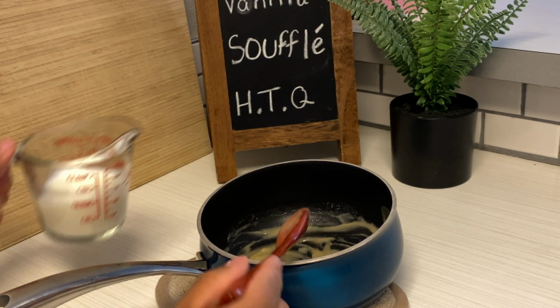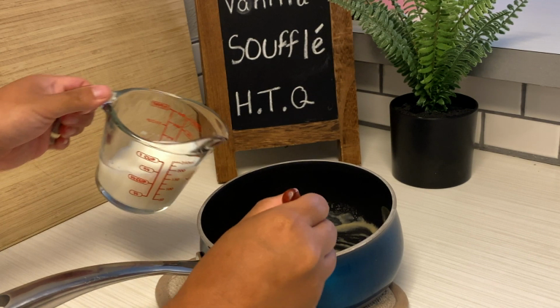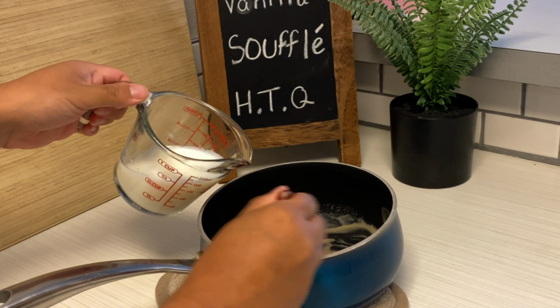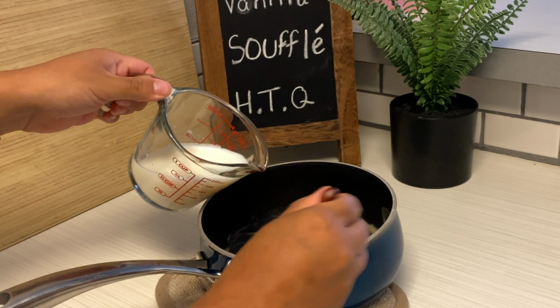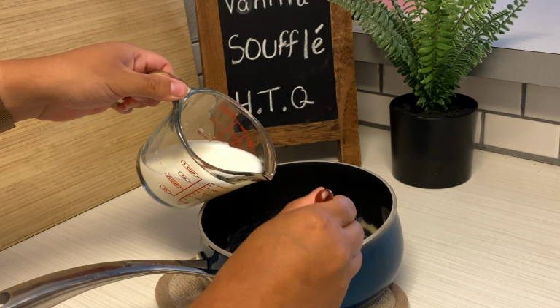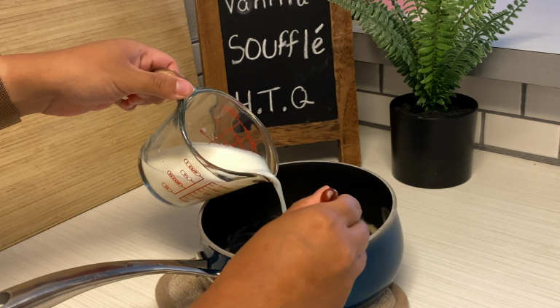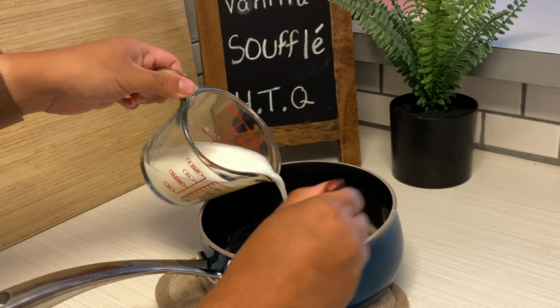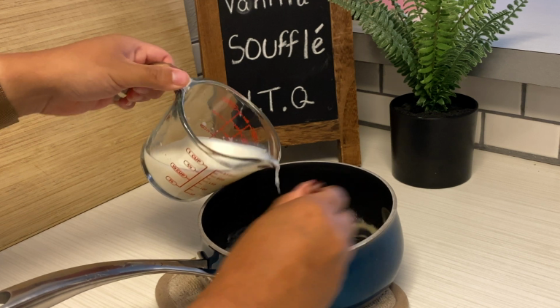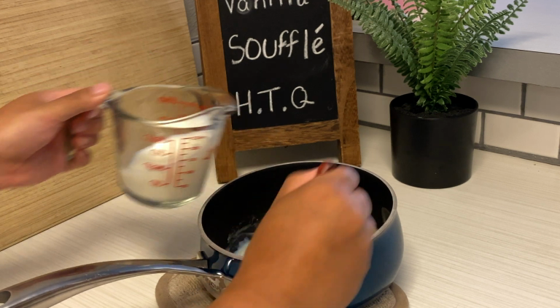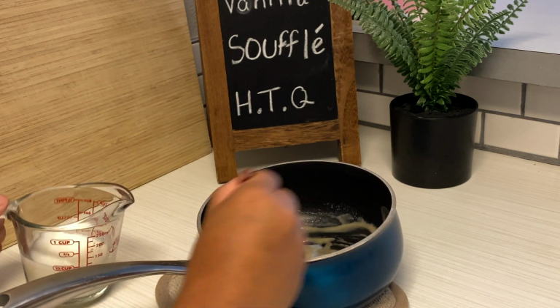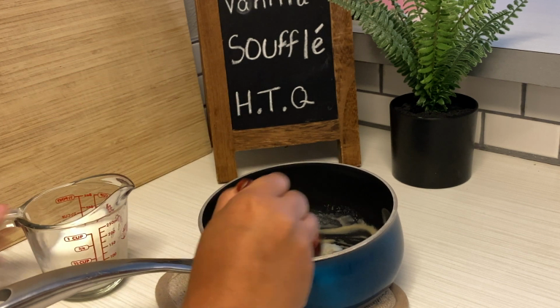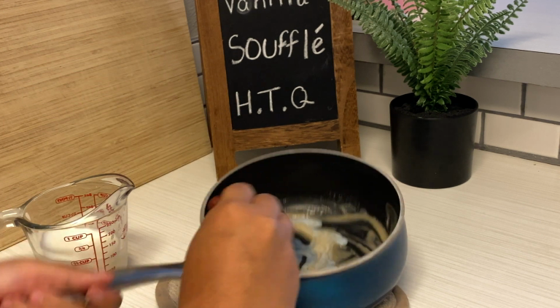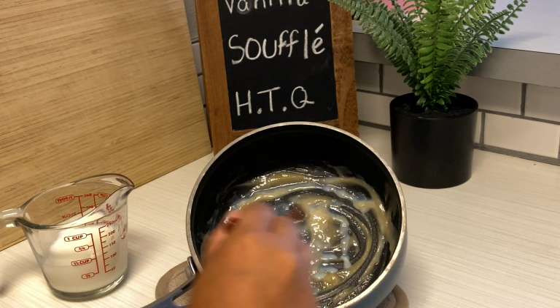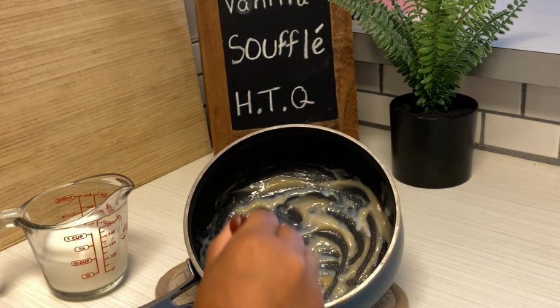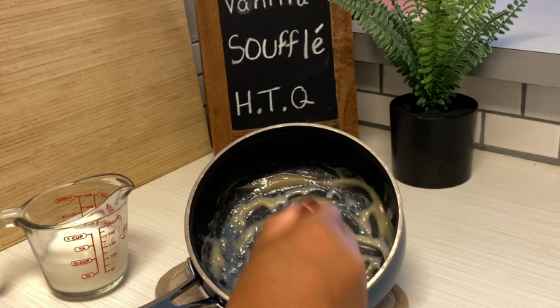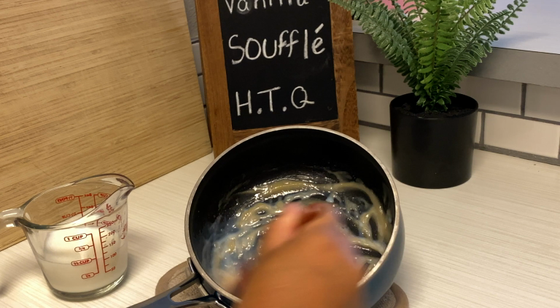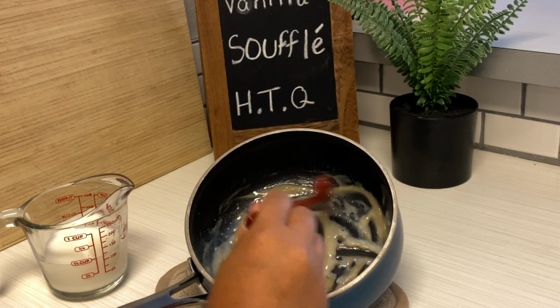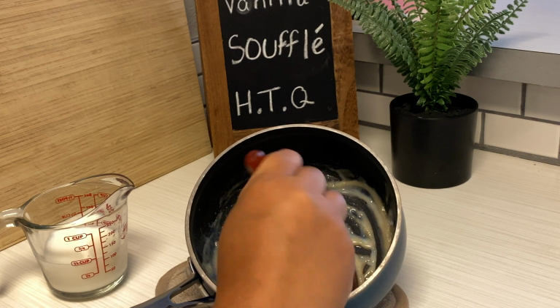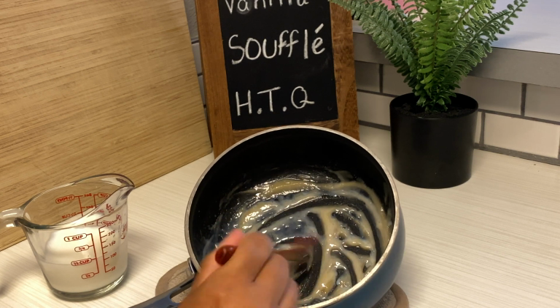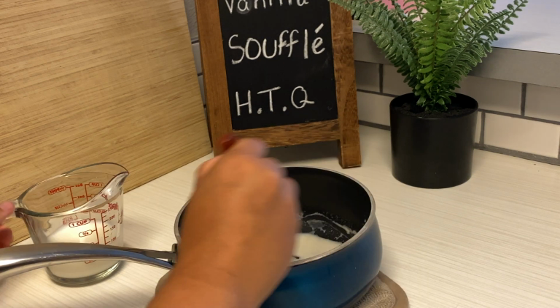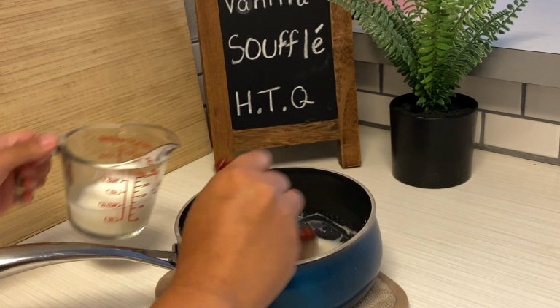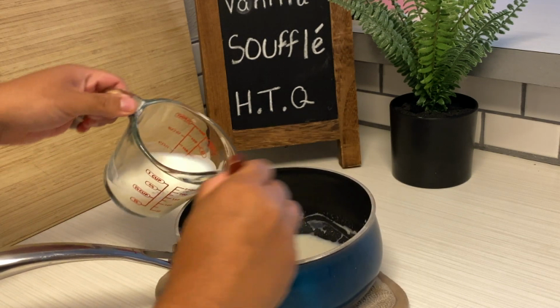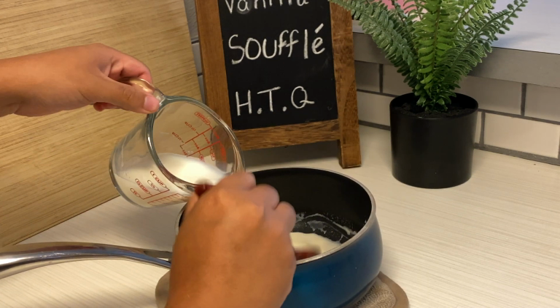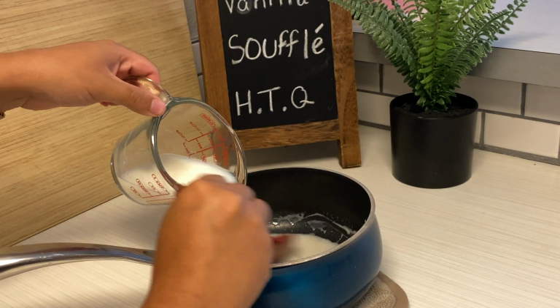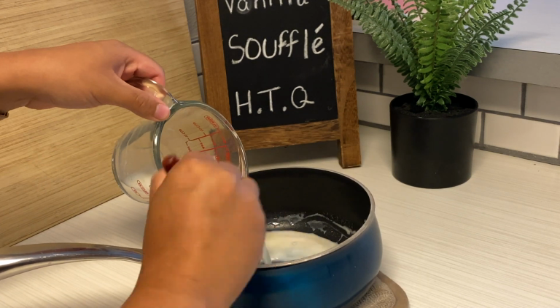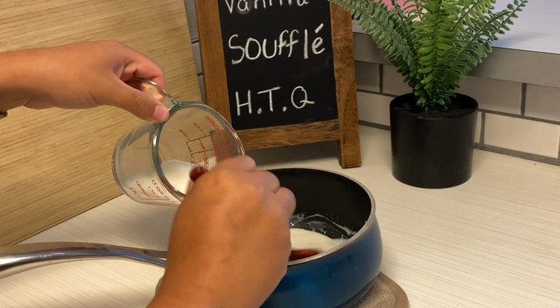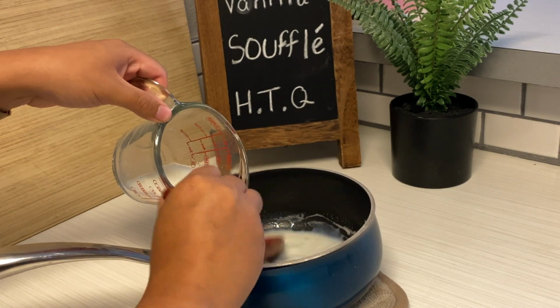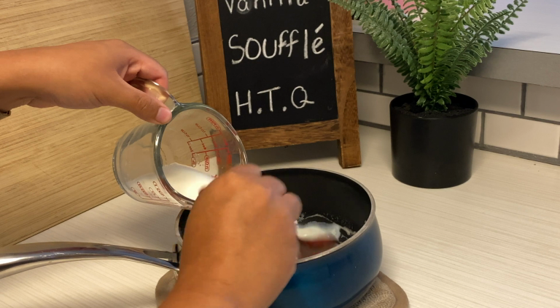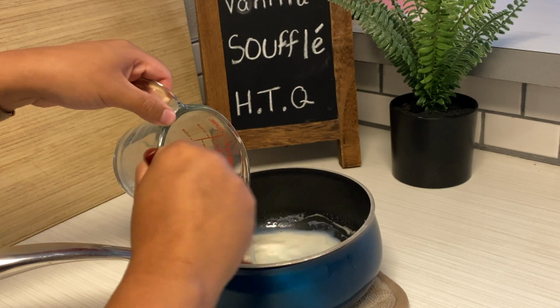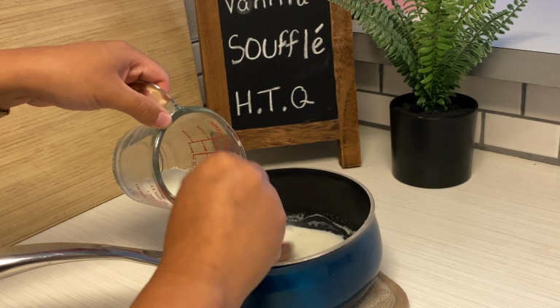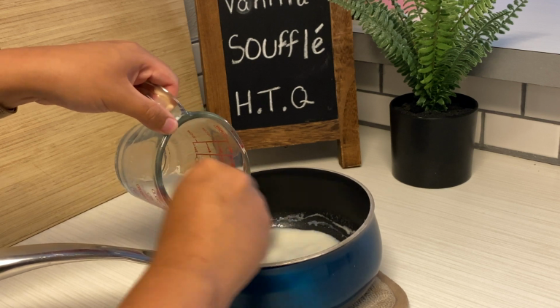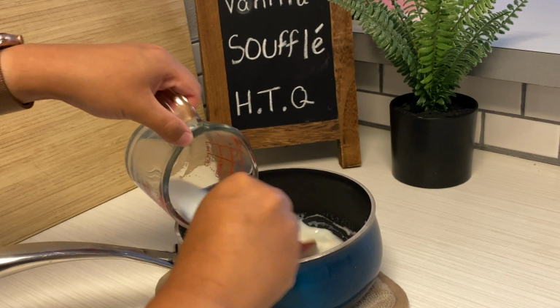I'm gonna set this aside now and mix in very slowly my half cup of milk. Apparently you're supposed to do this slowly so you don't get lumps — that's at least what the recipe says, so I'm gonna go by it.